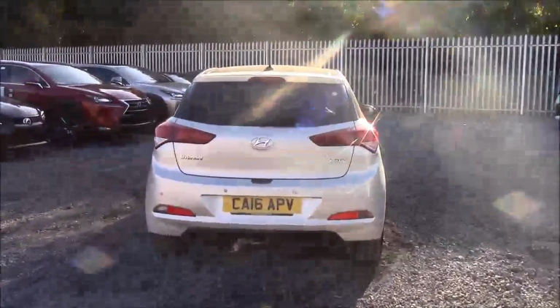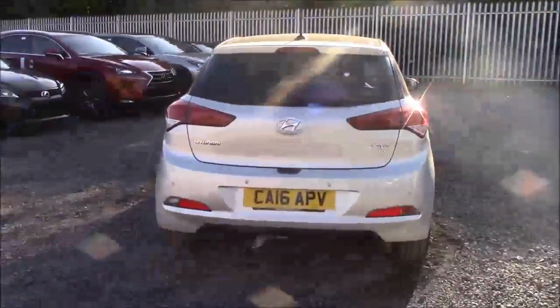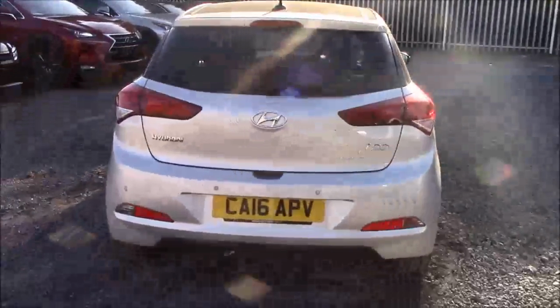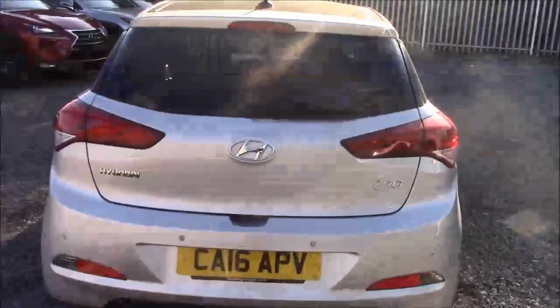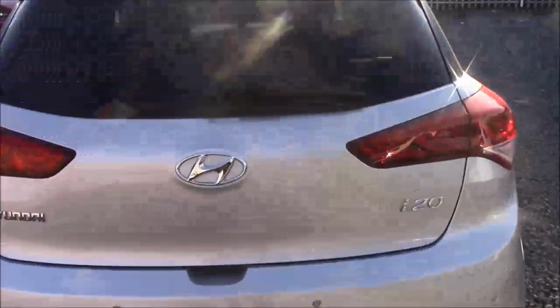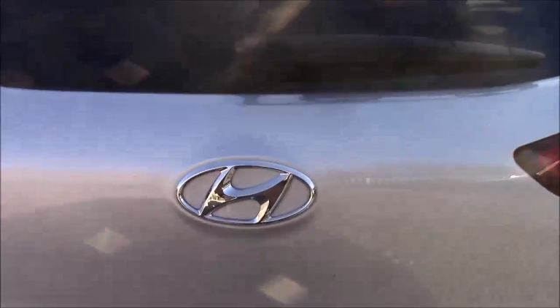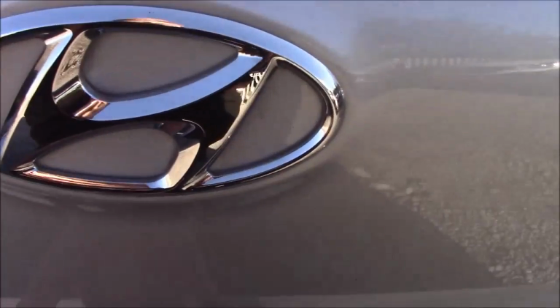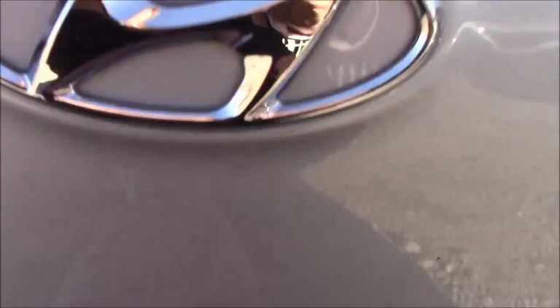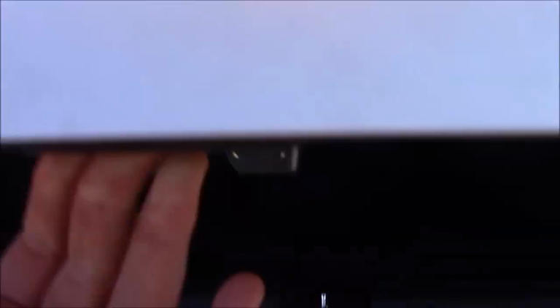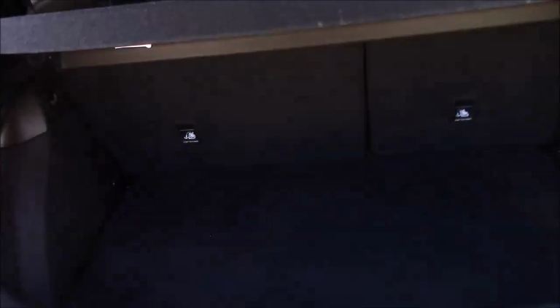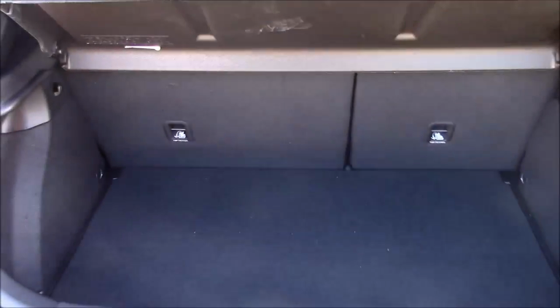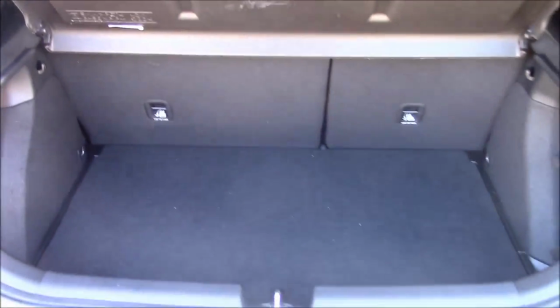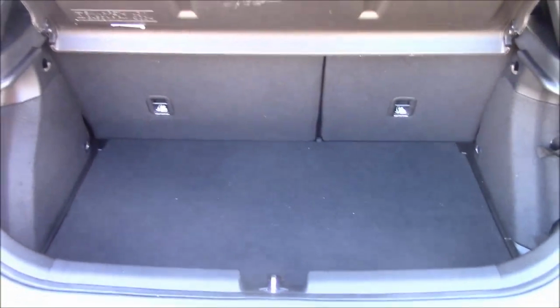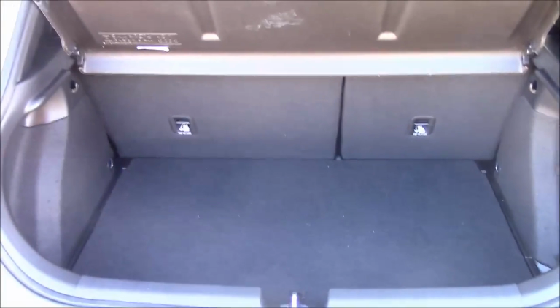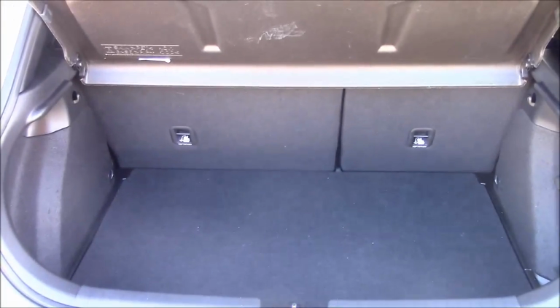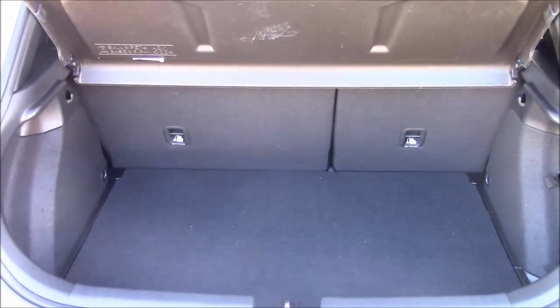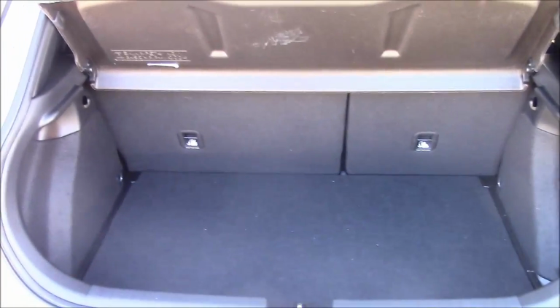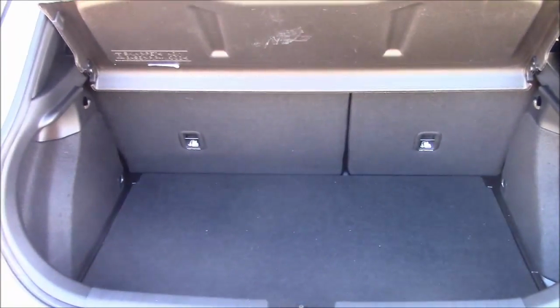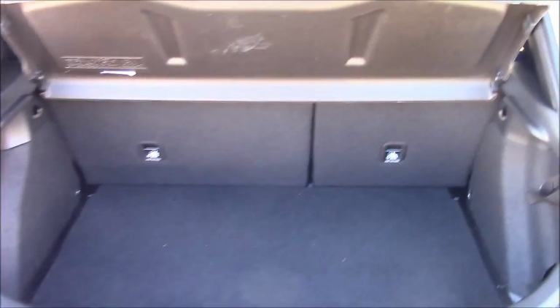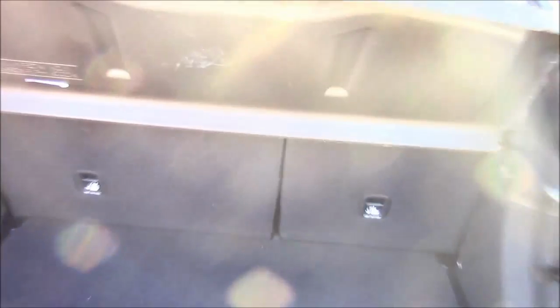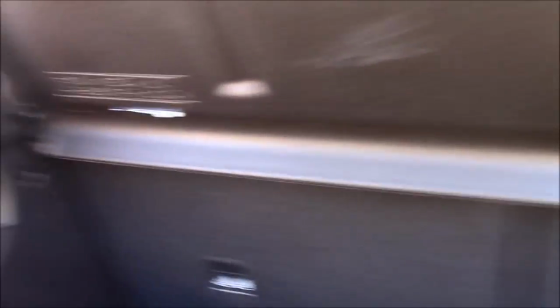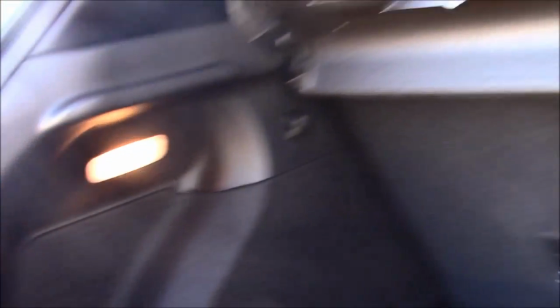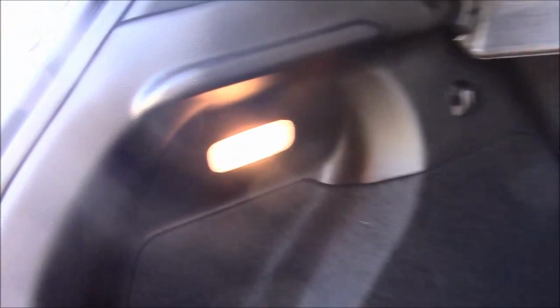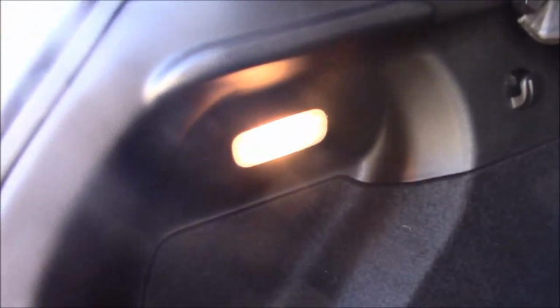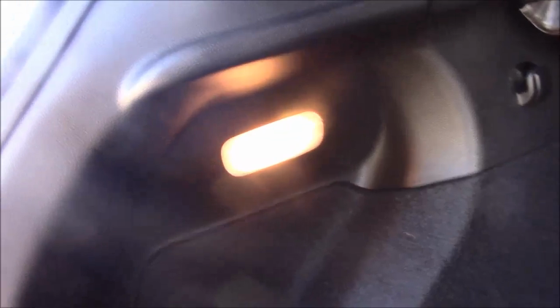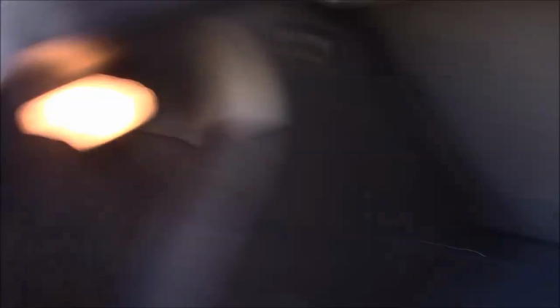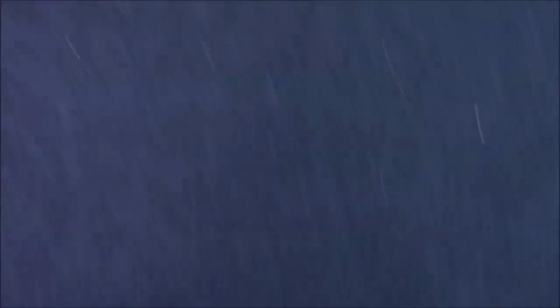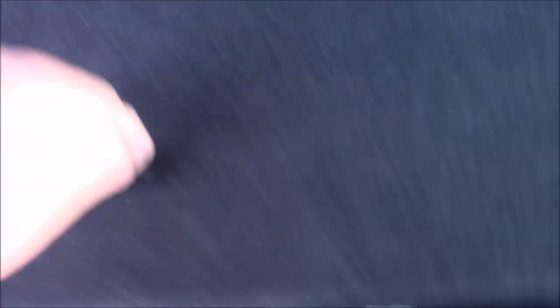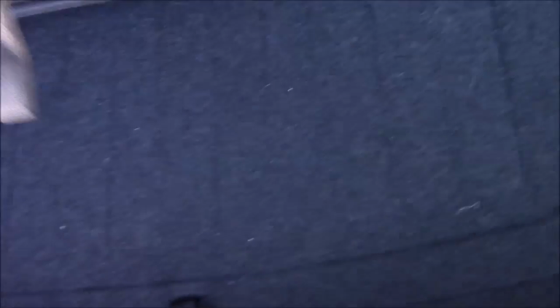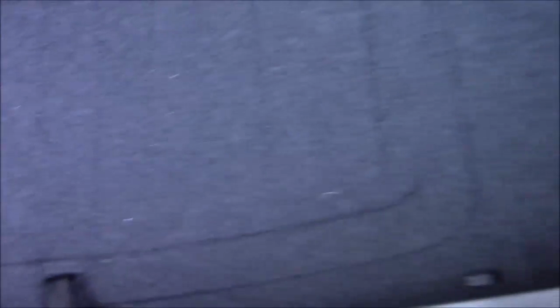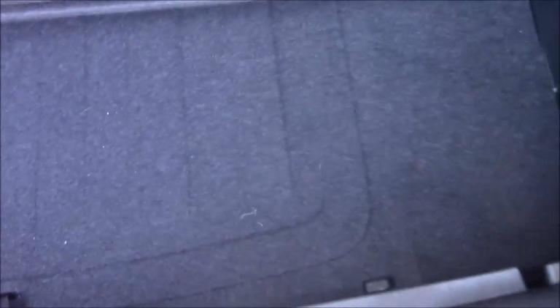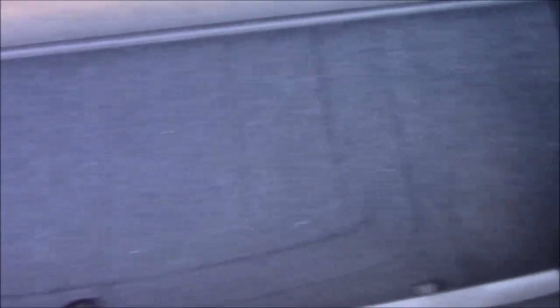I'm going to go inside the vehicle now, starting with the boot. We have a decent sized boot space with a 60/40 rear folding seat, should you ever need to pop them down to accommodate some extra luggage. On the left hand side you'll find your courtesy interior light, and we also have a false floorboard with some additional storage underneath.